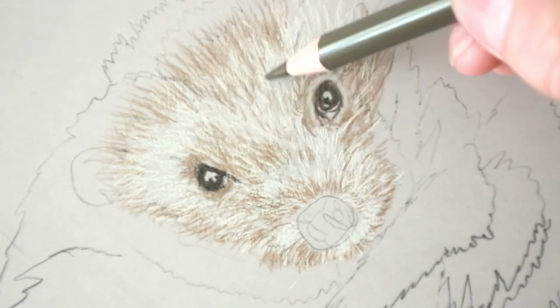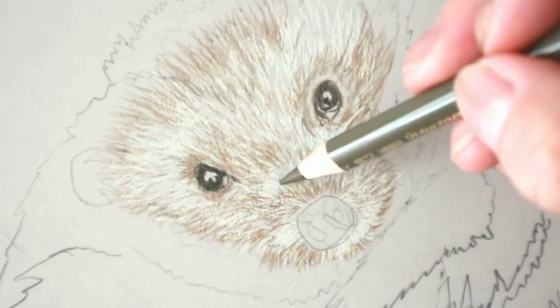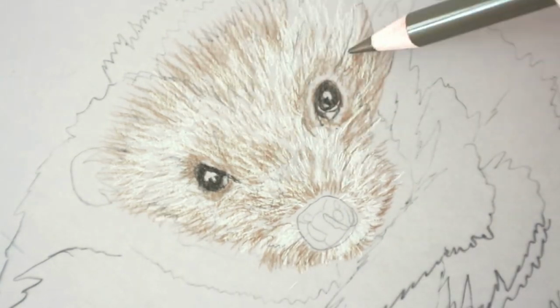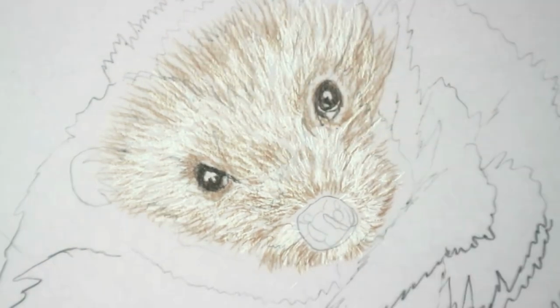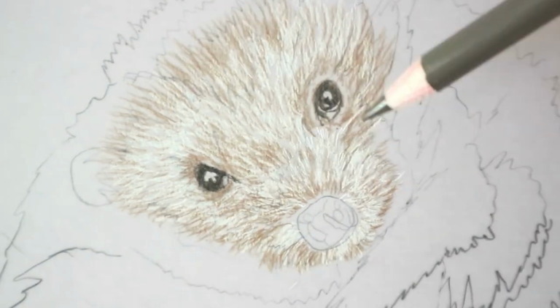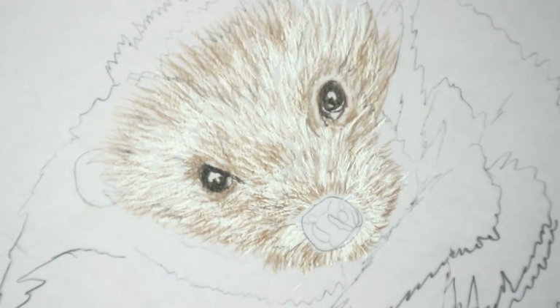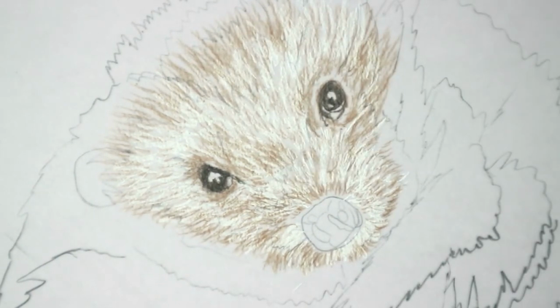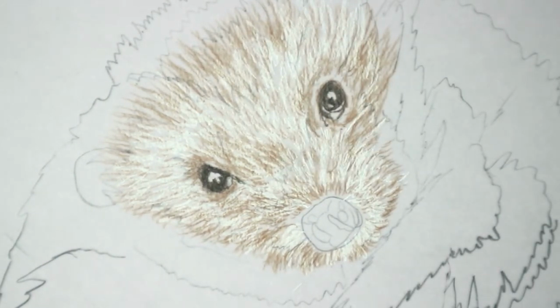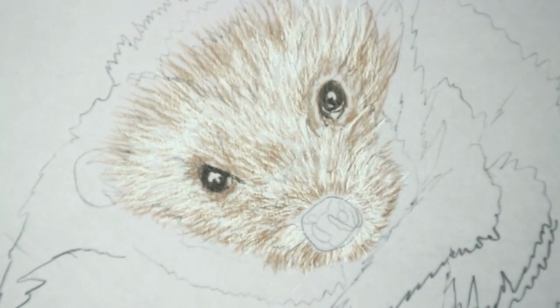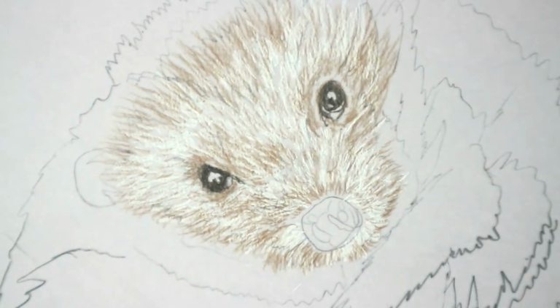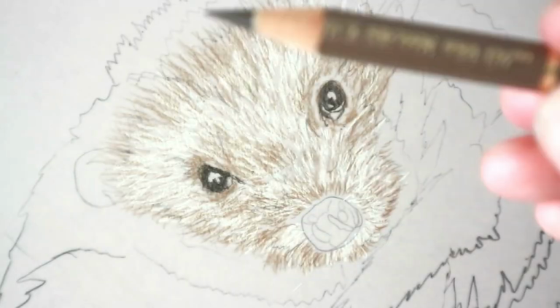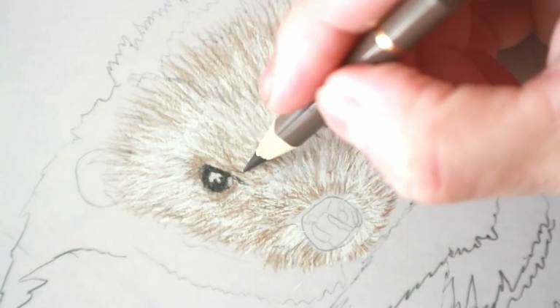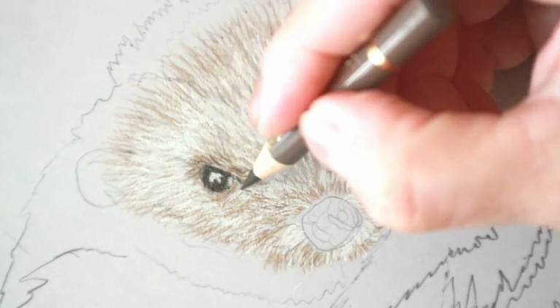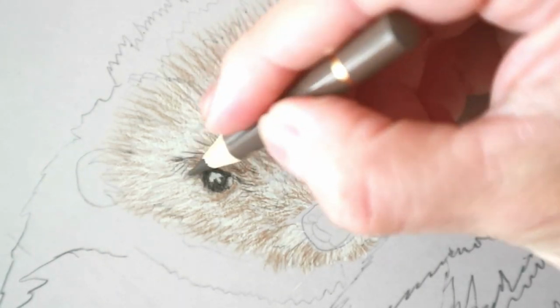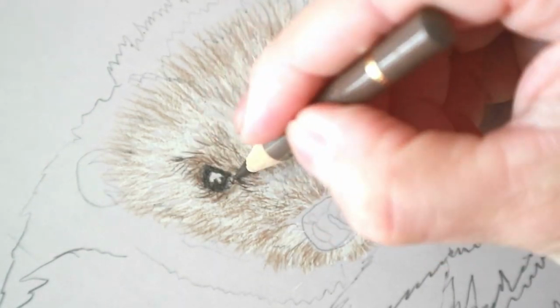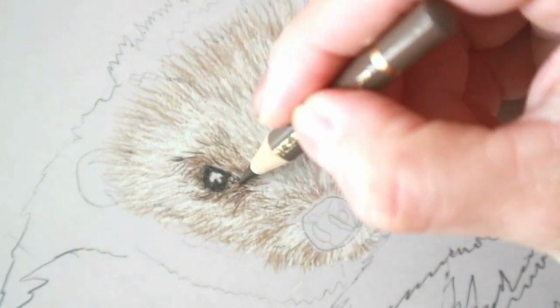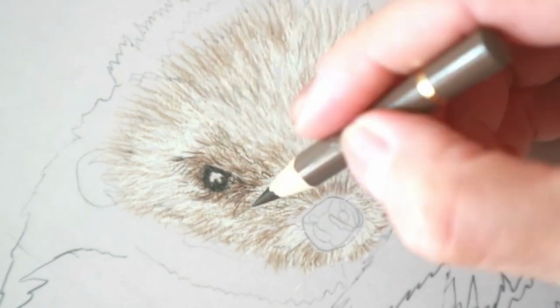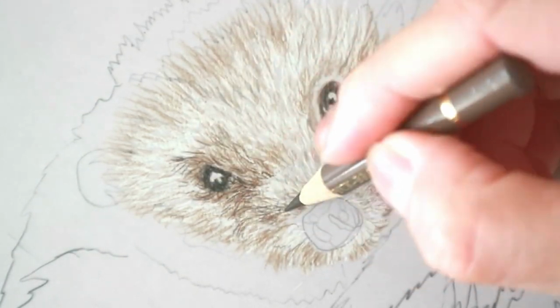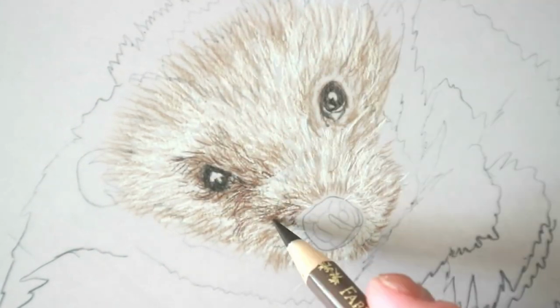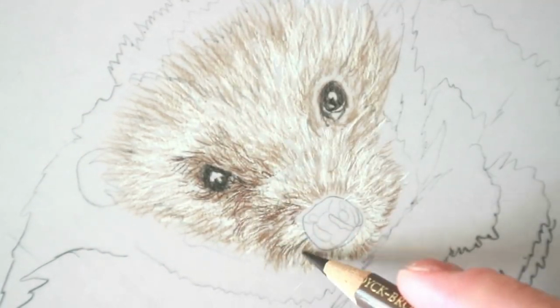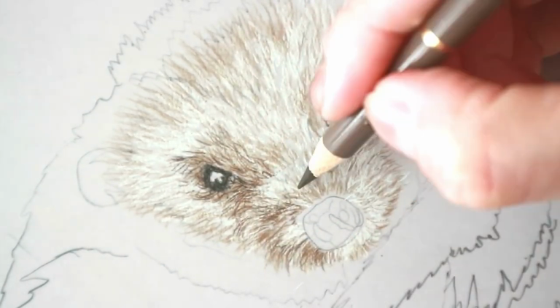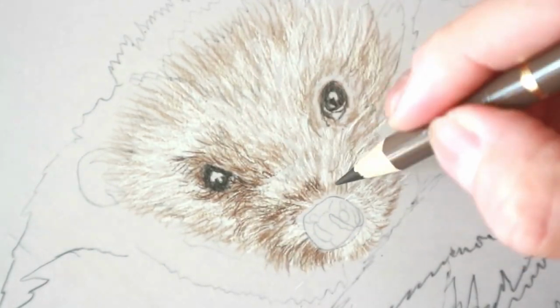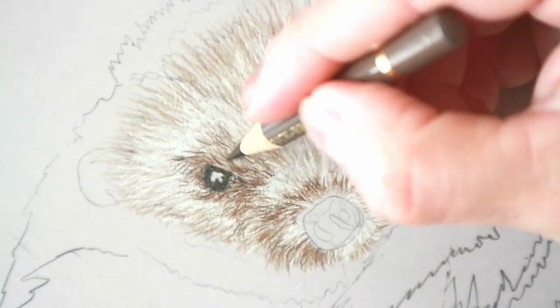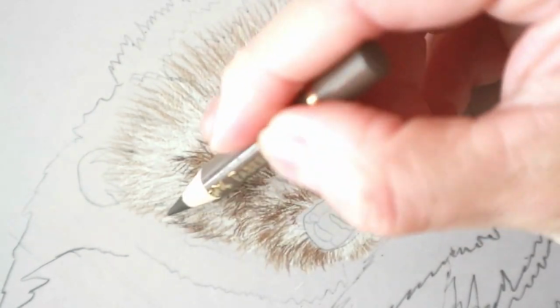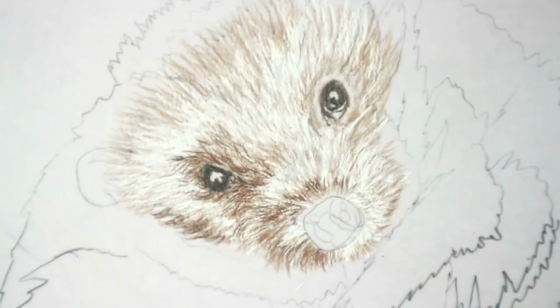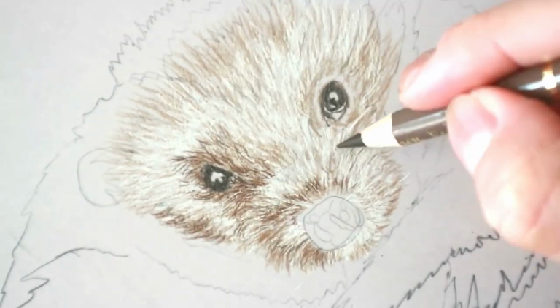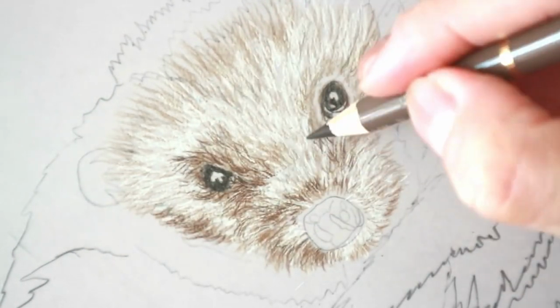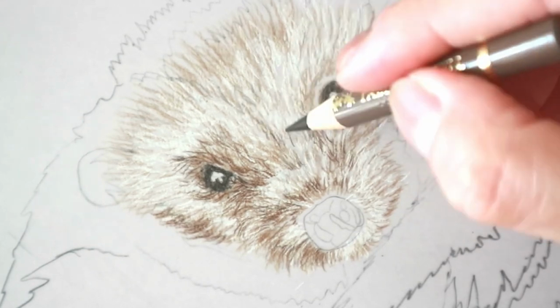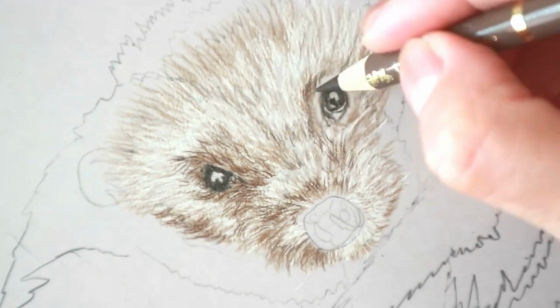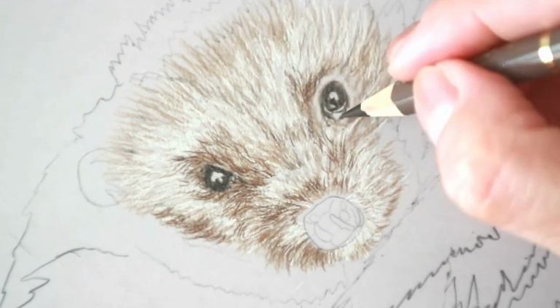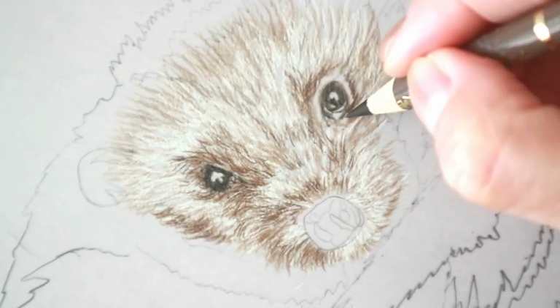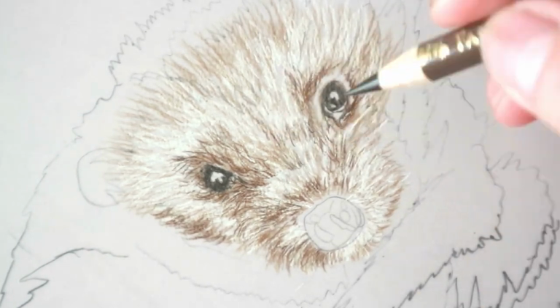The great thing about drafting film is that you don't need as many layers as you would normally do on any other surface or smooth paper. You can get a really good texture without putting that many layers down.